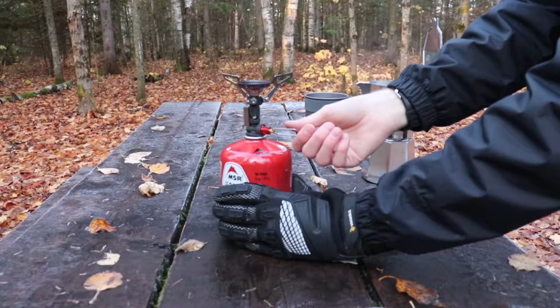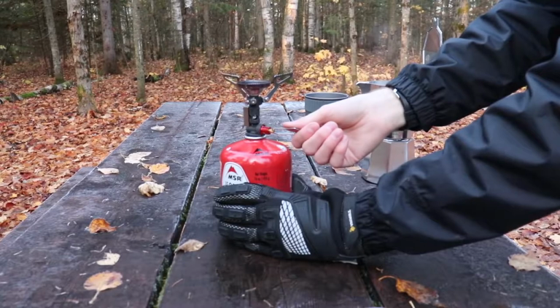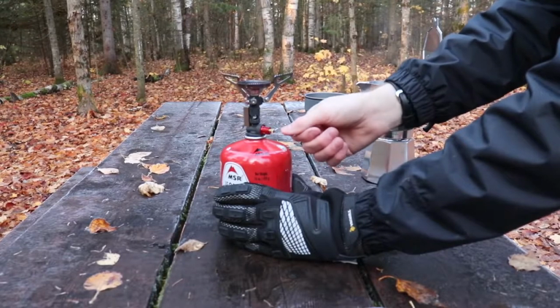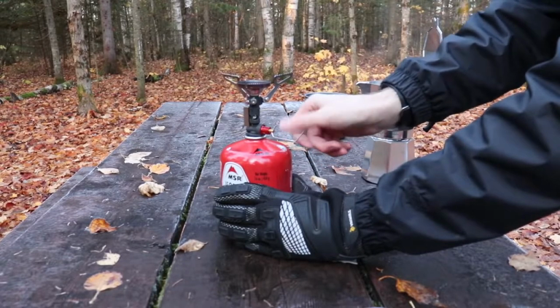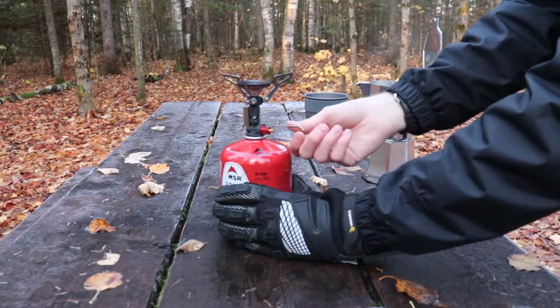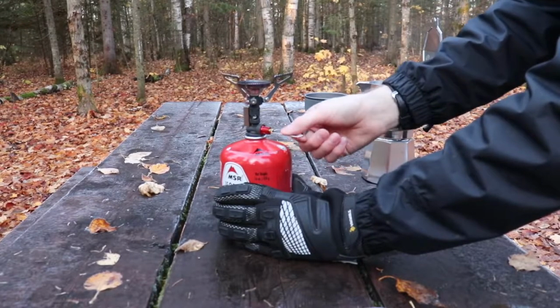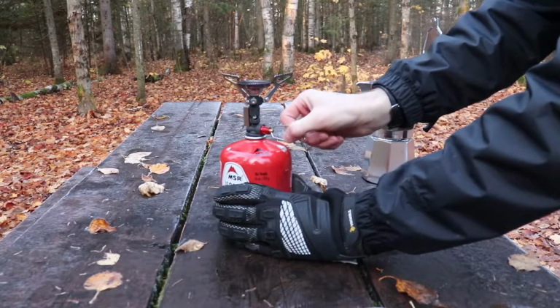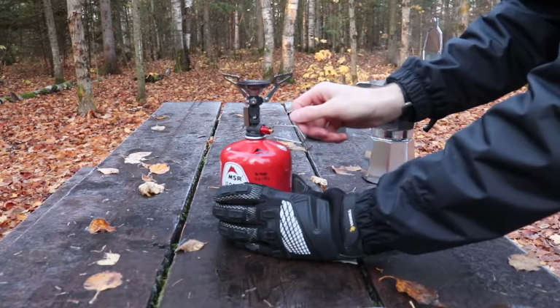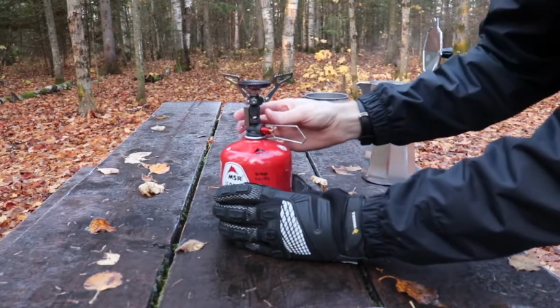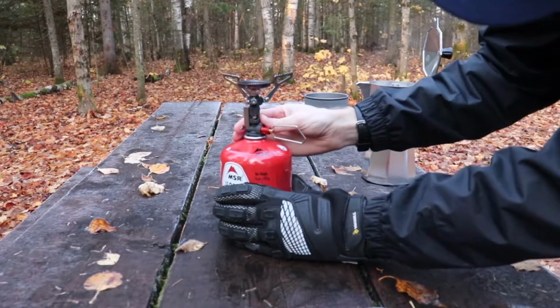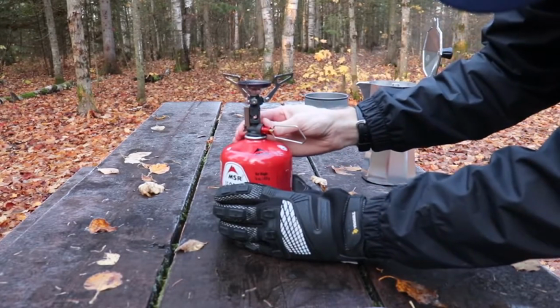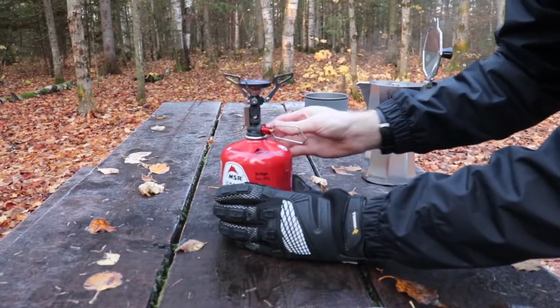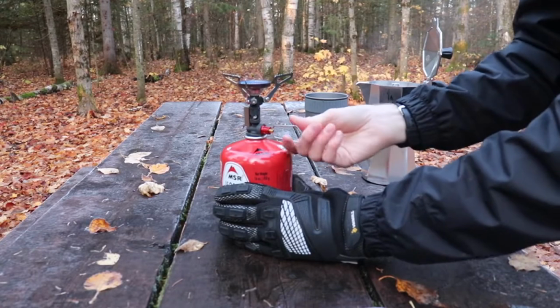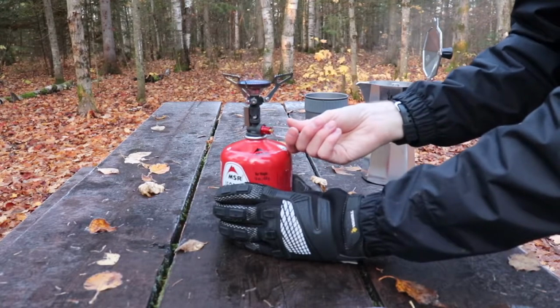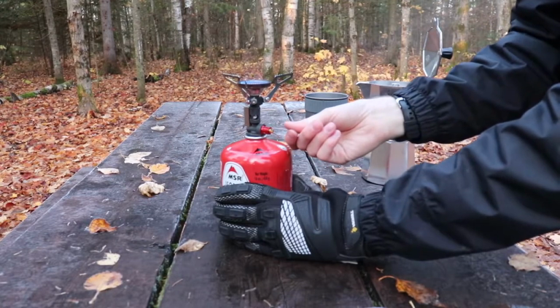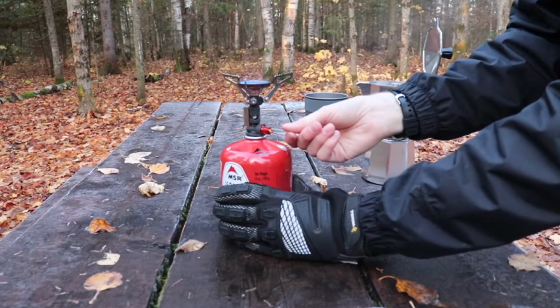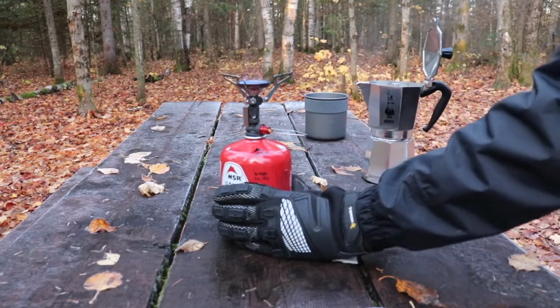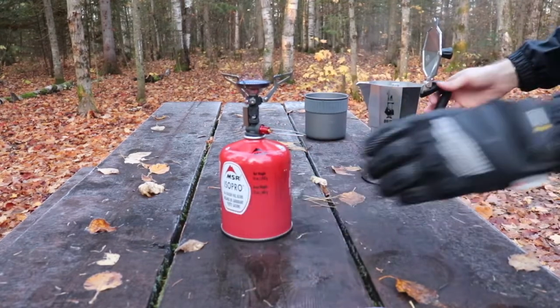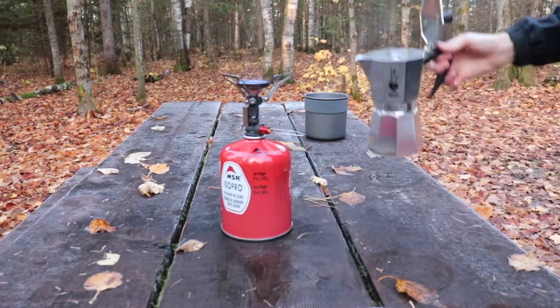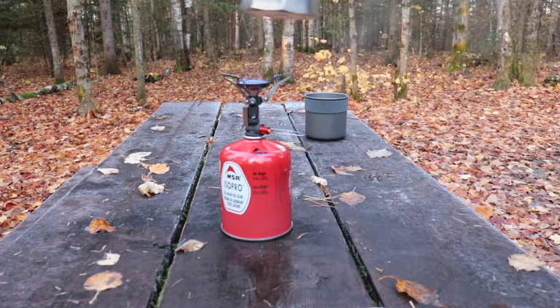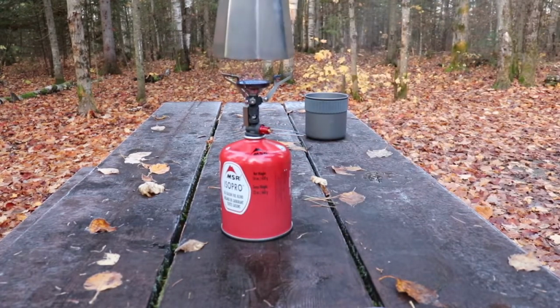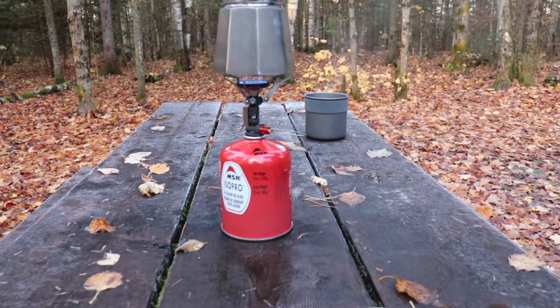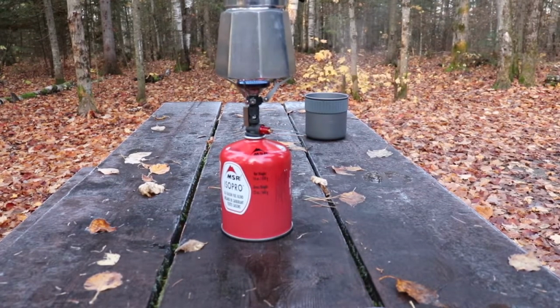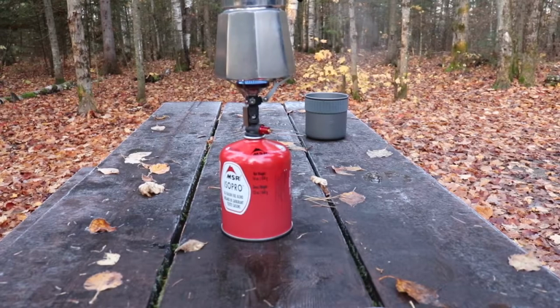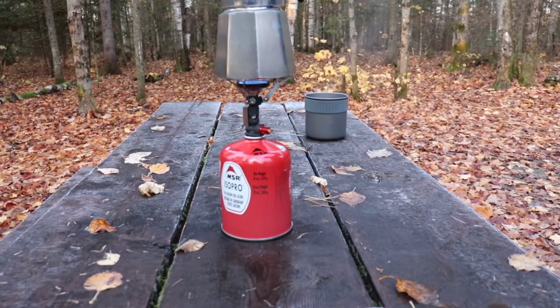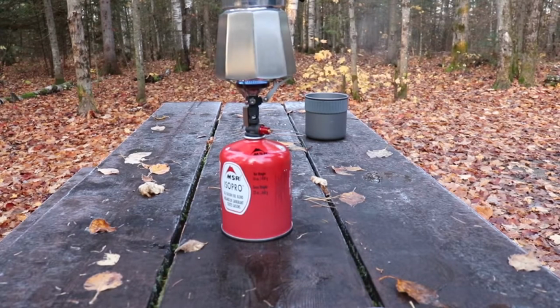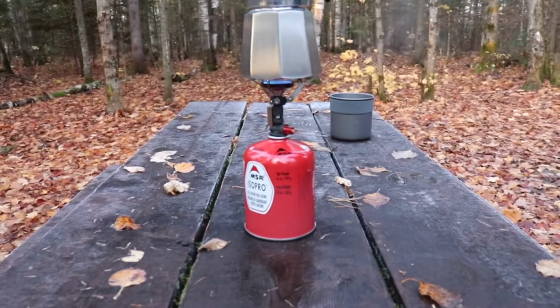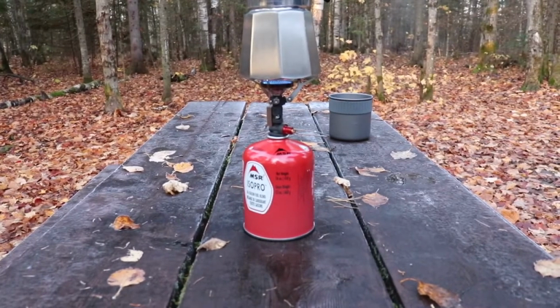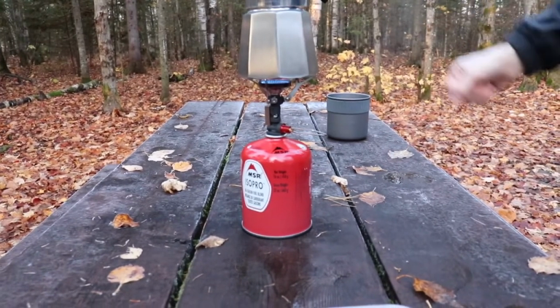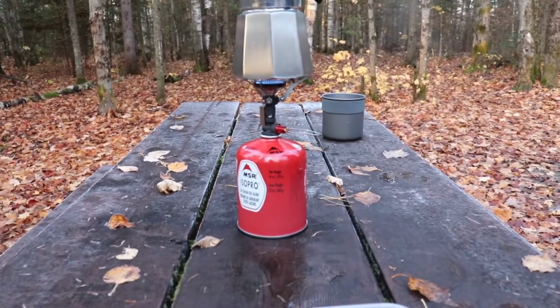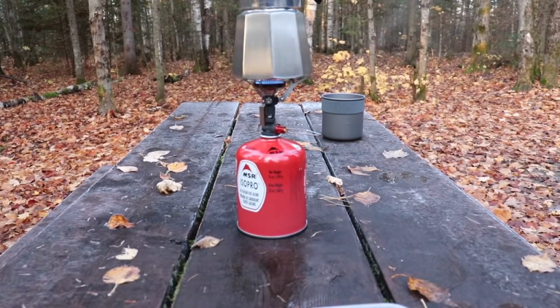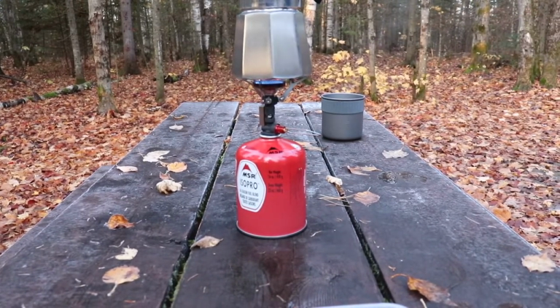You're going to need to re-light your stove just to boil the water a little to let it pass up through the coffee. Put it right on top on a medium heat — you don't want it to be a very high heat.